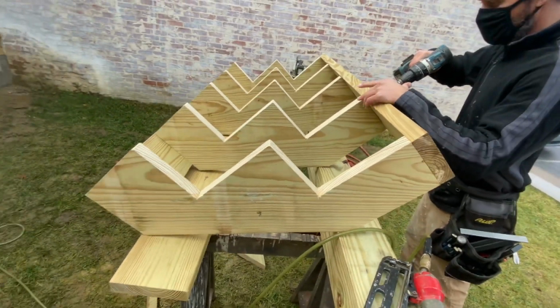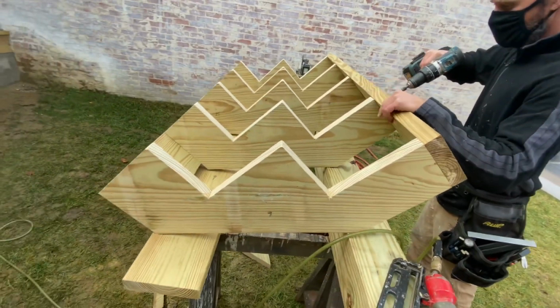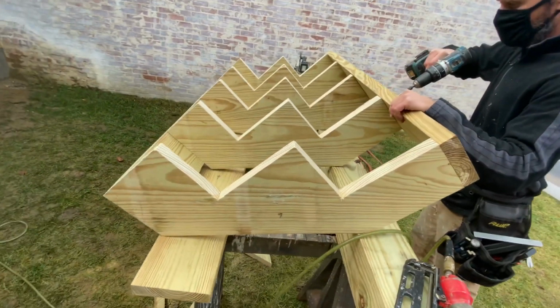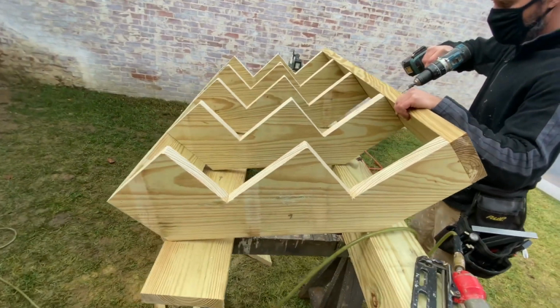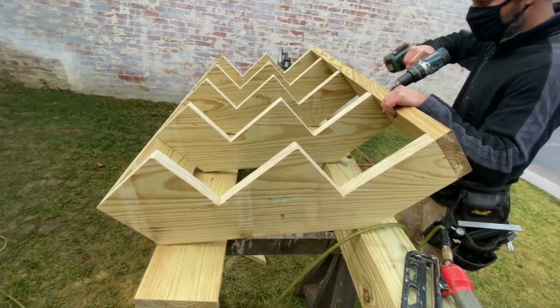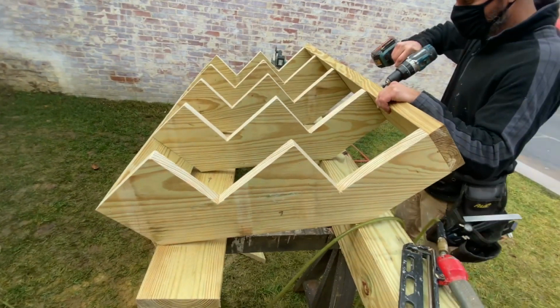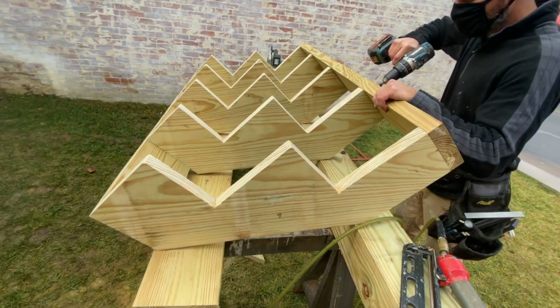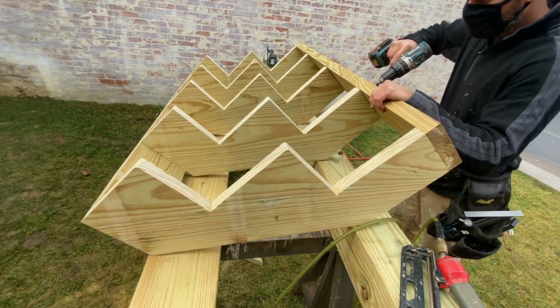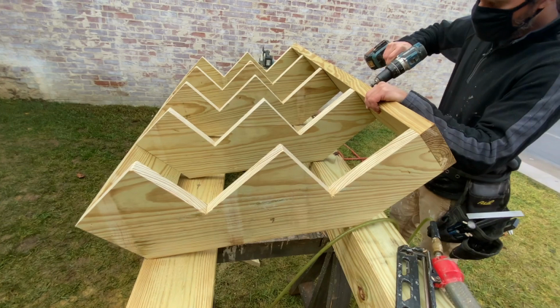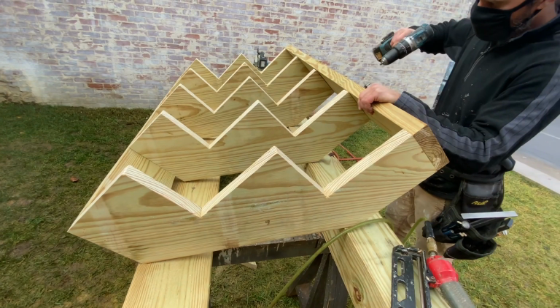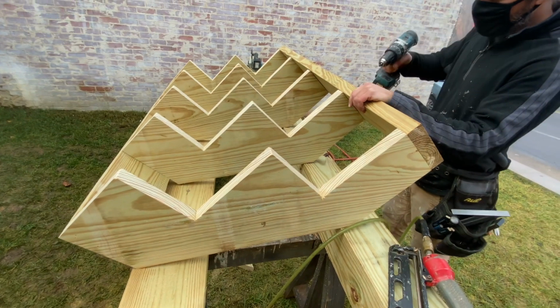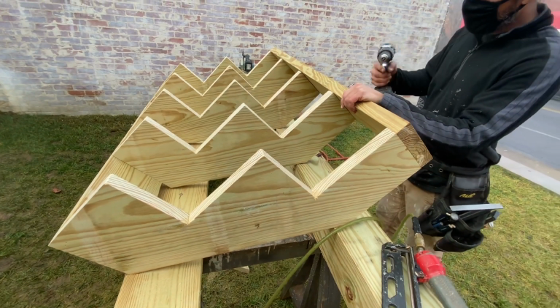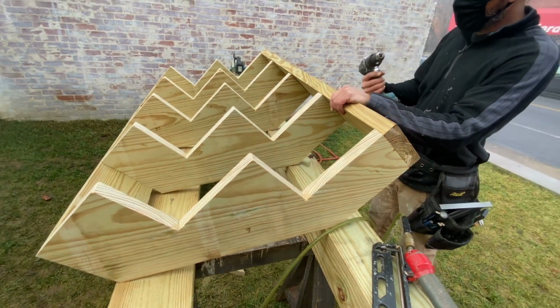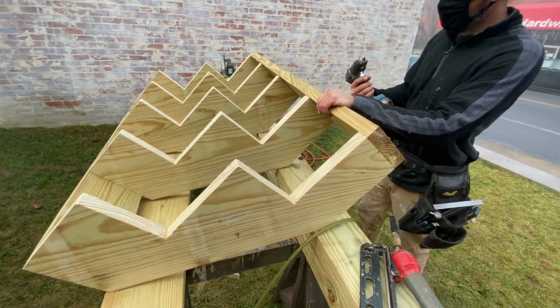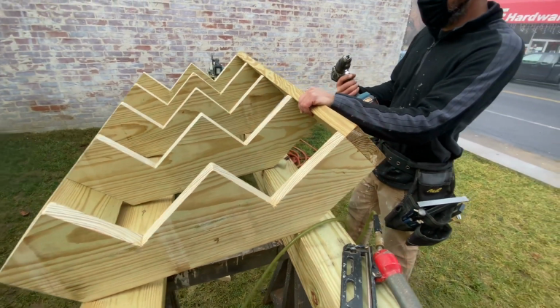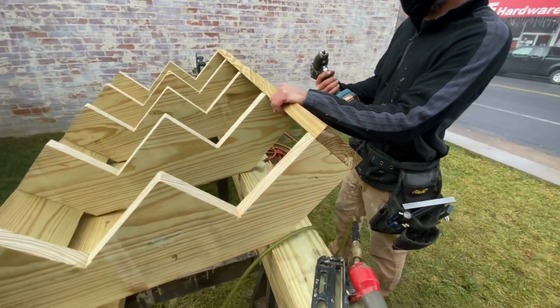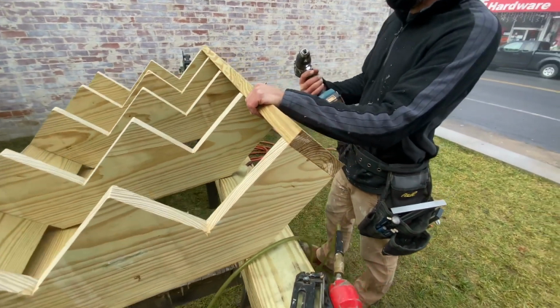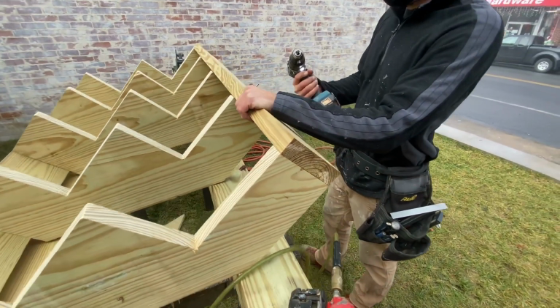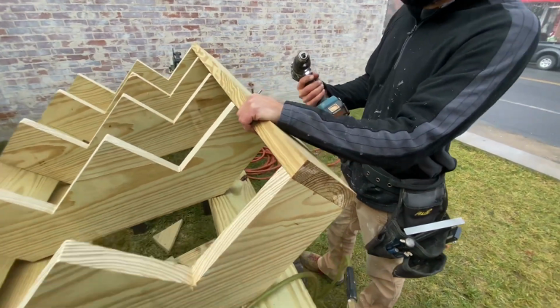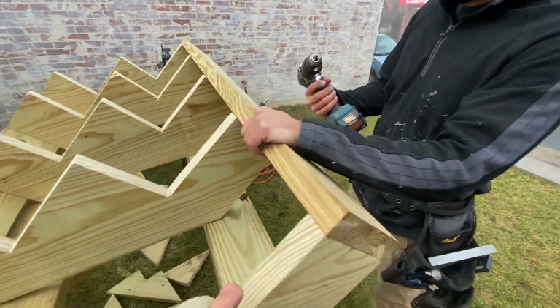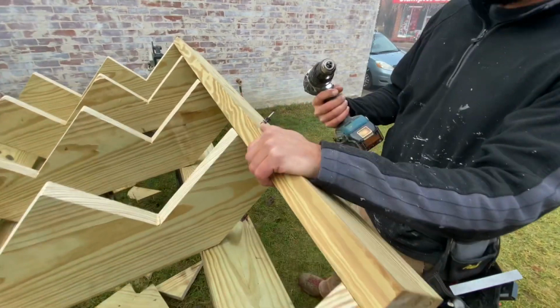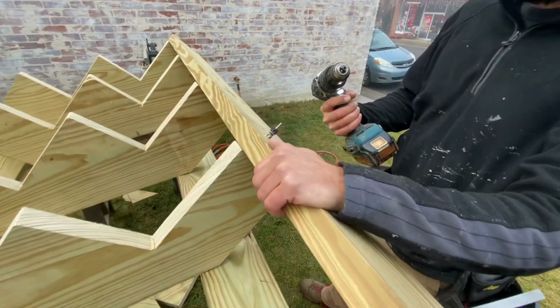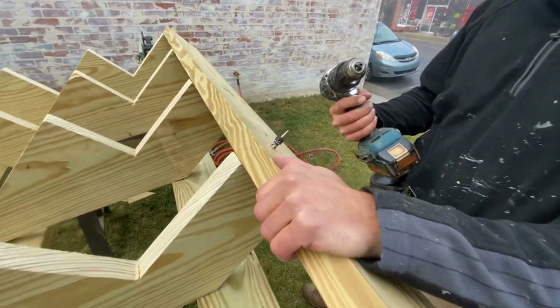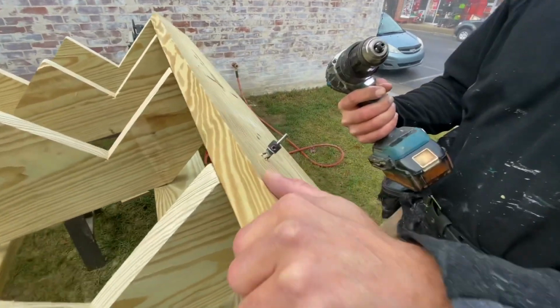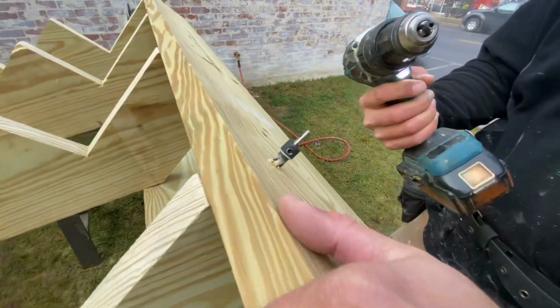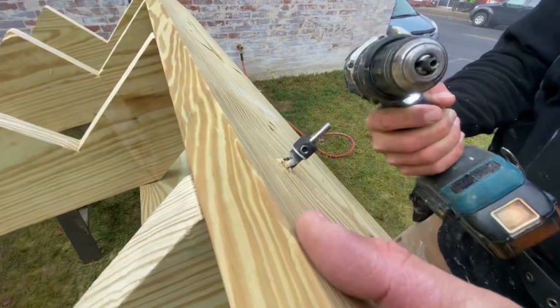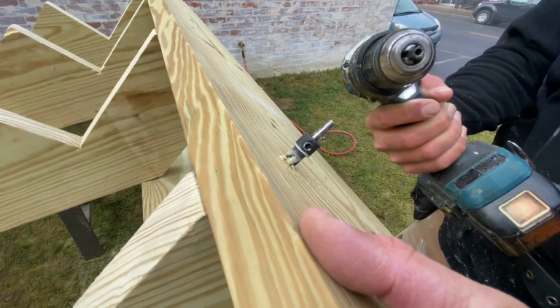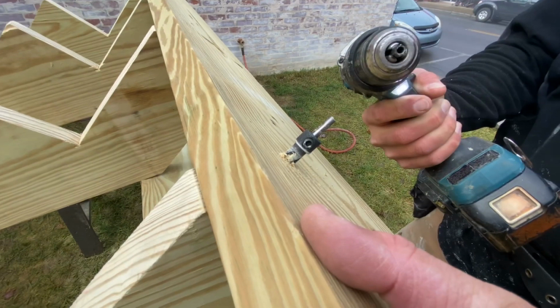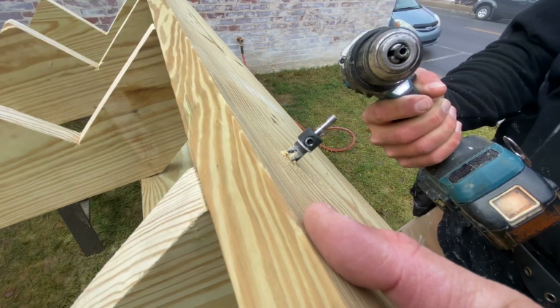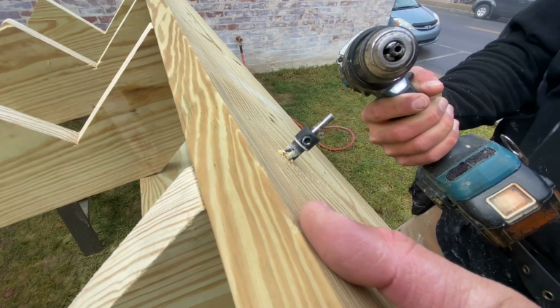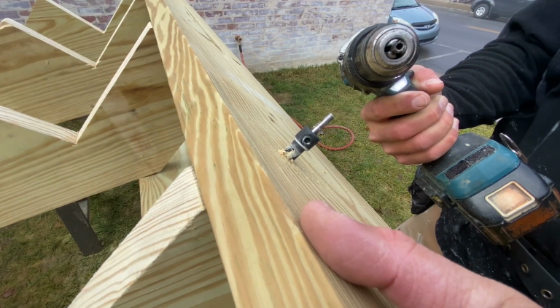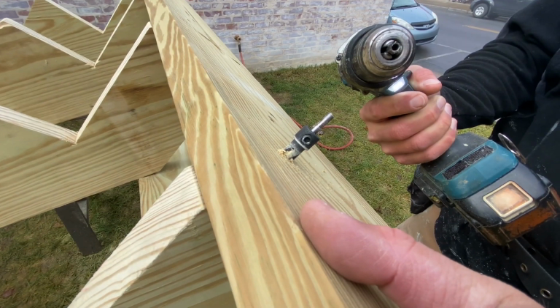Now we can finish screwing it together. Oh no — it broke already. It's brand new. It totally broke — I'm taking it back.